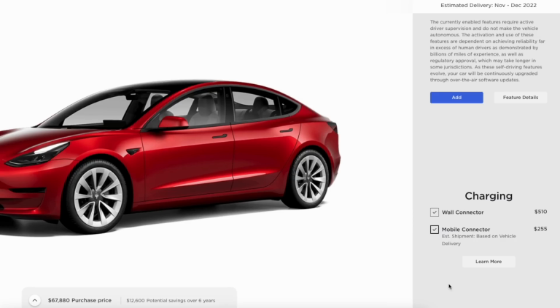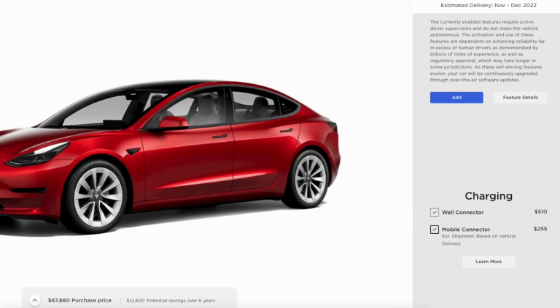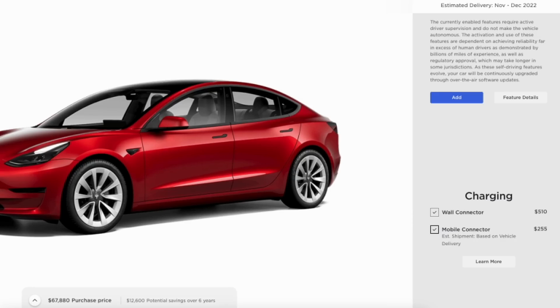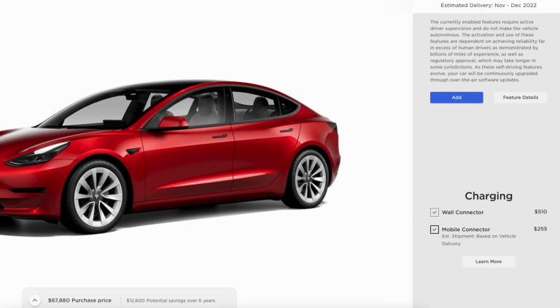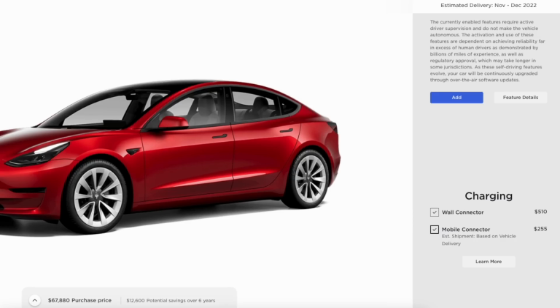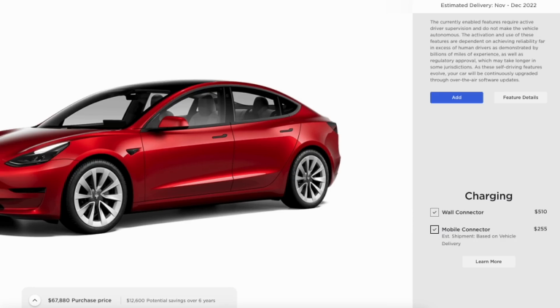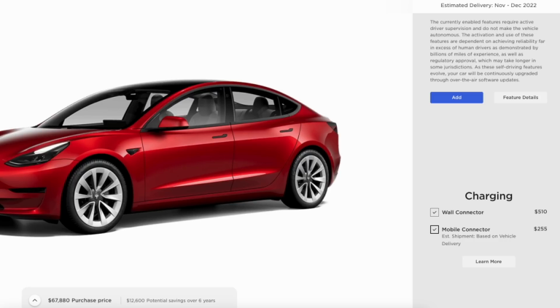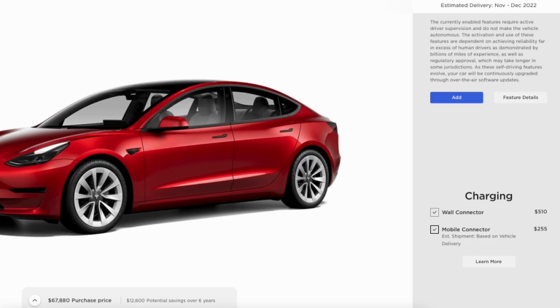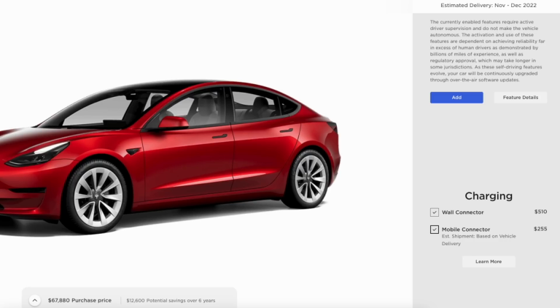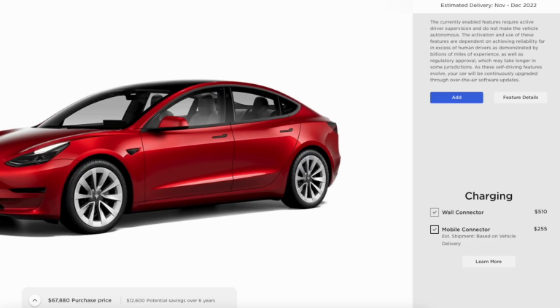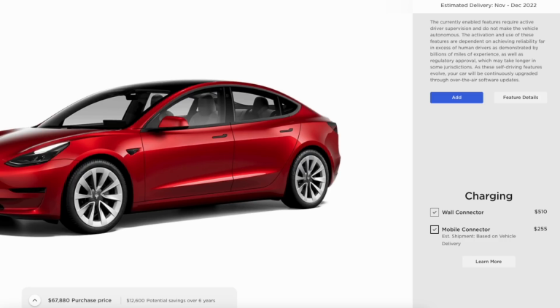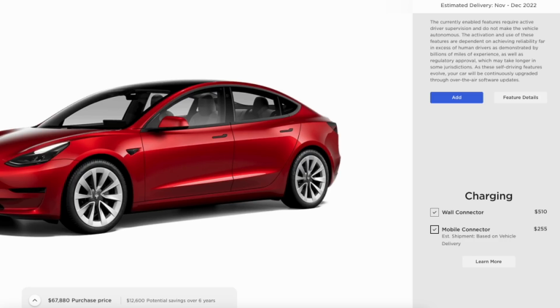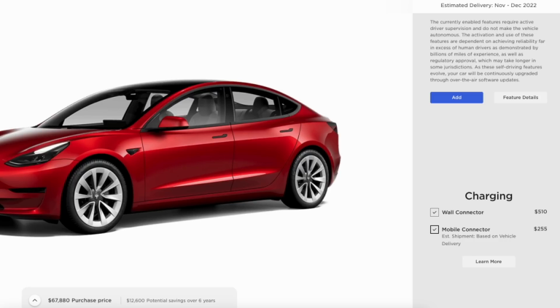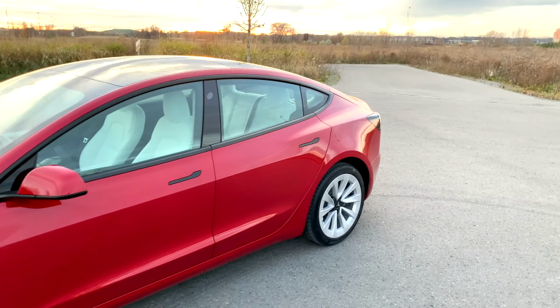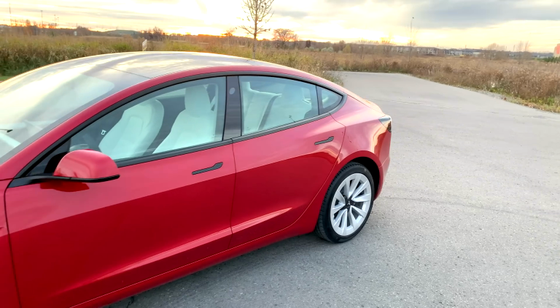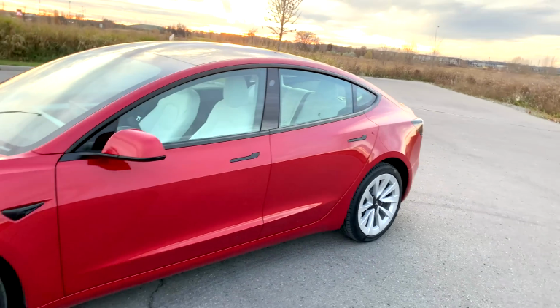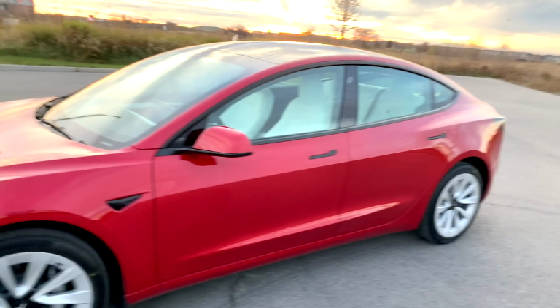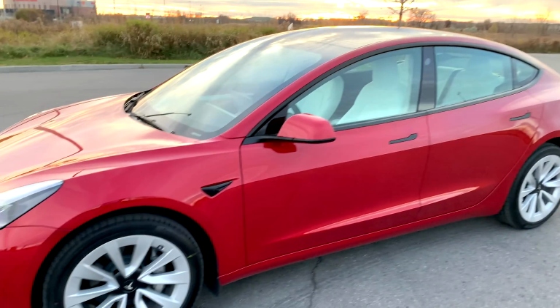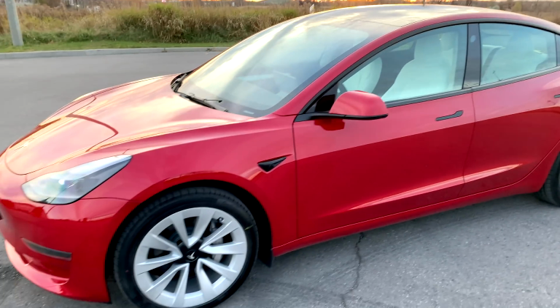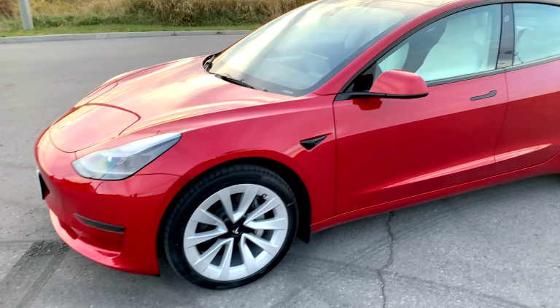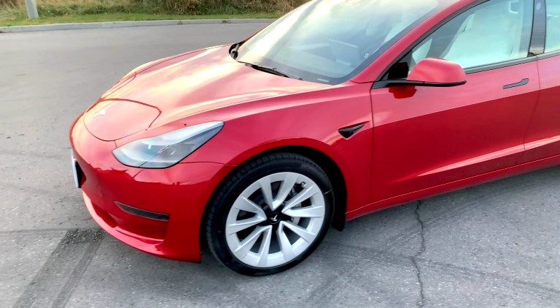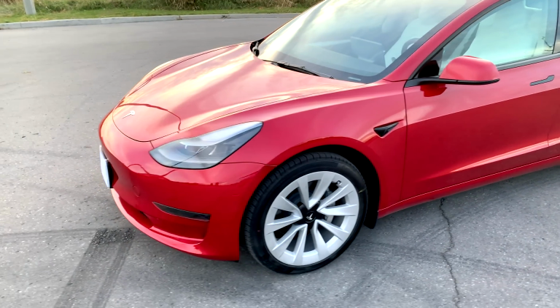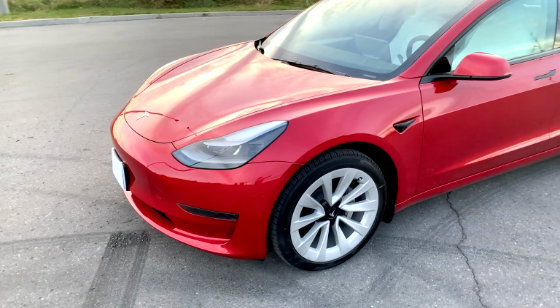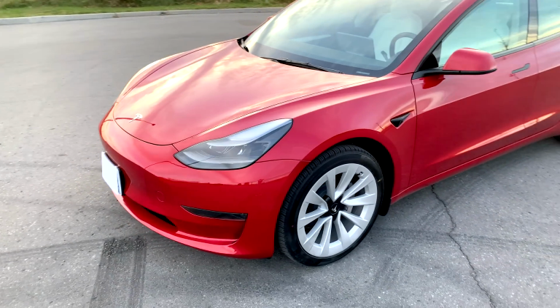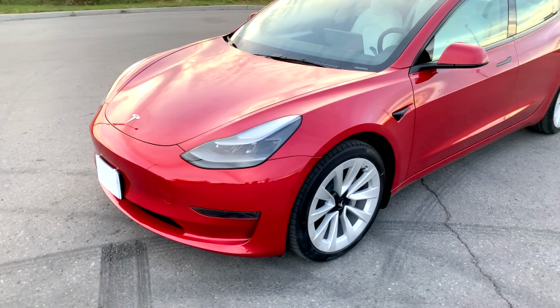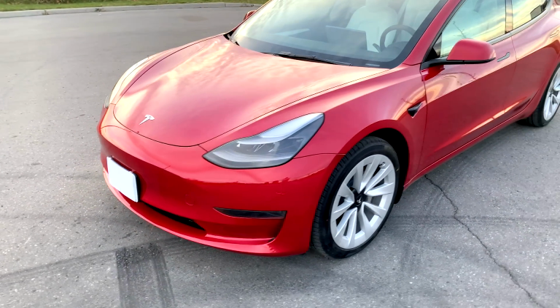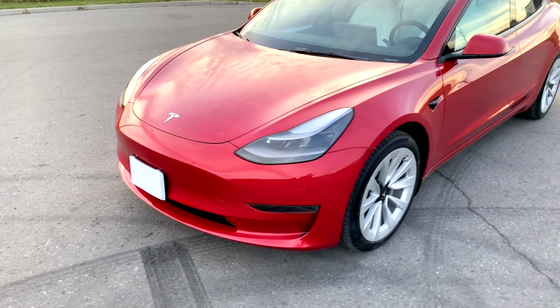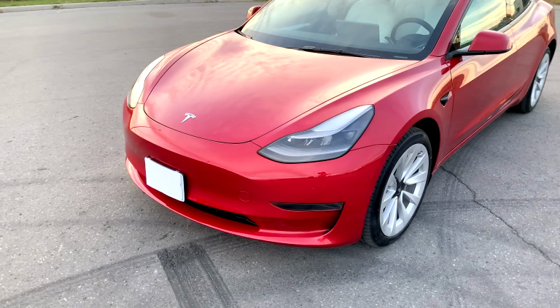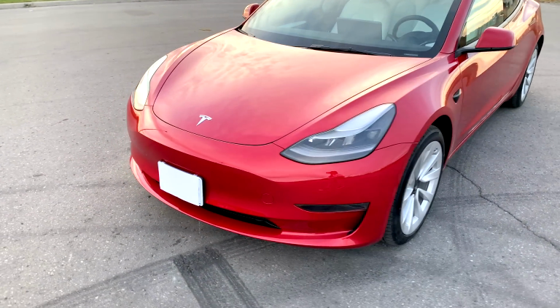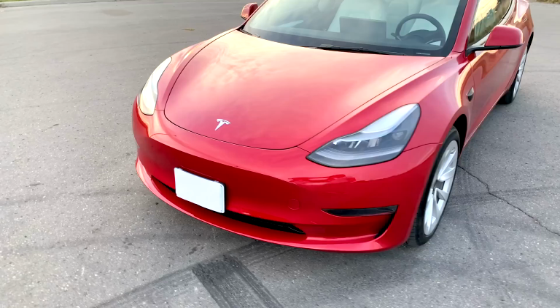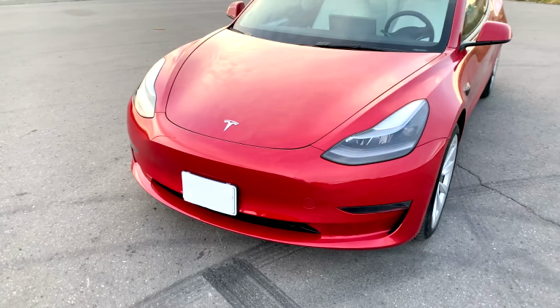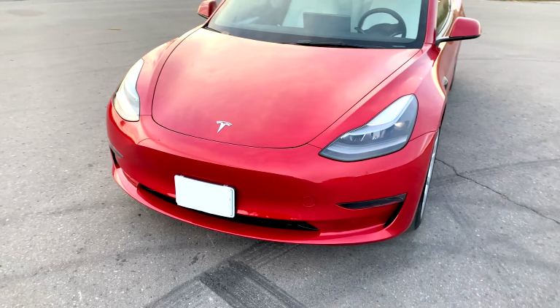The chargers are still not included with the car, but I bought both the mobile and wall chargers and I will be installing them shortly in the garage.